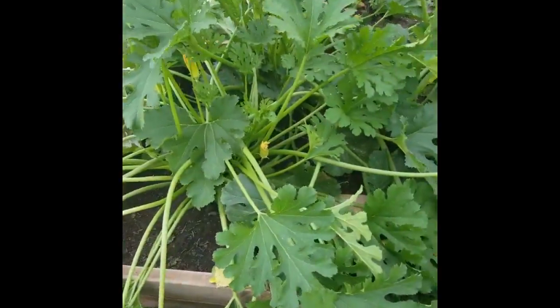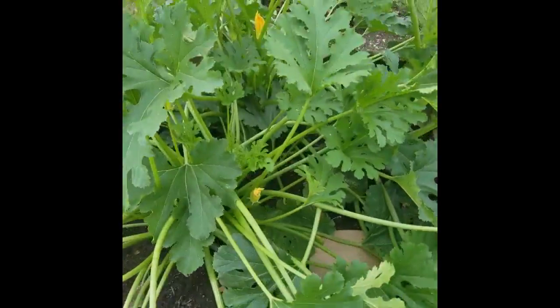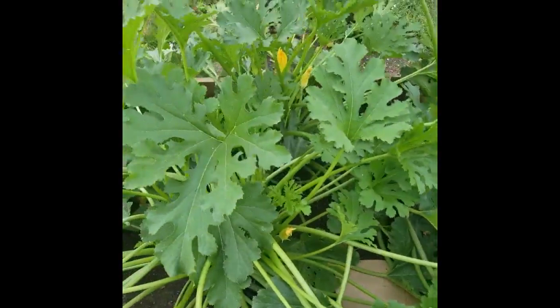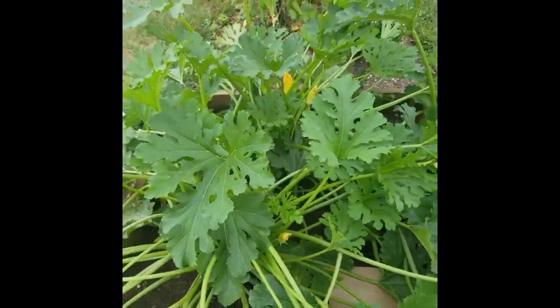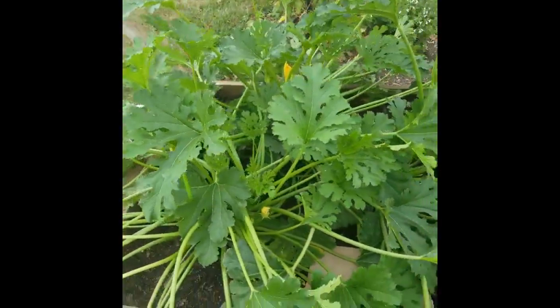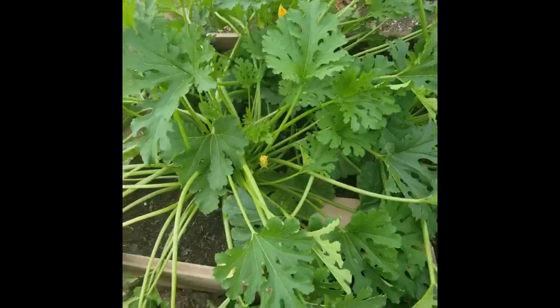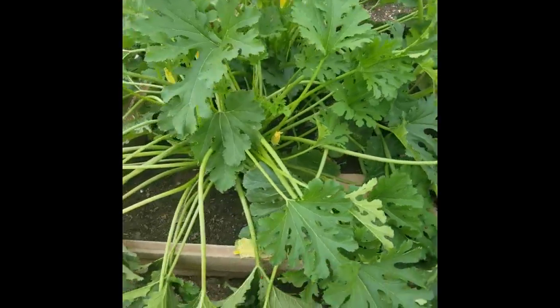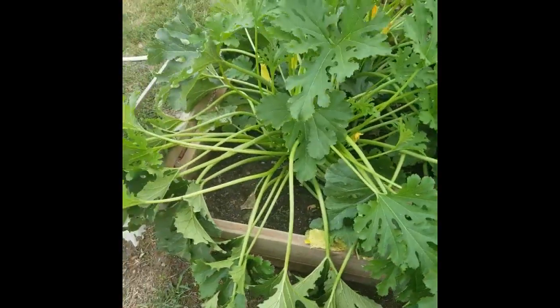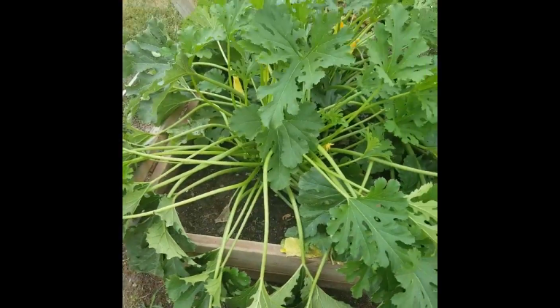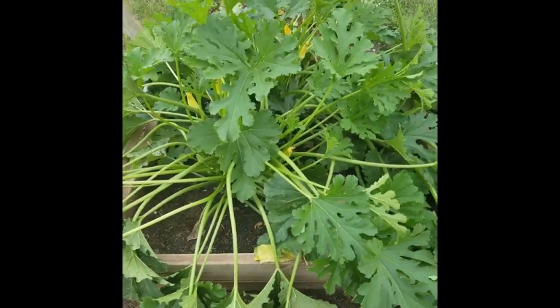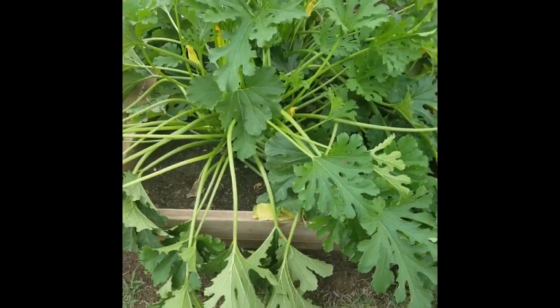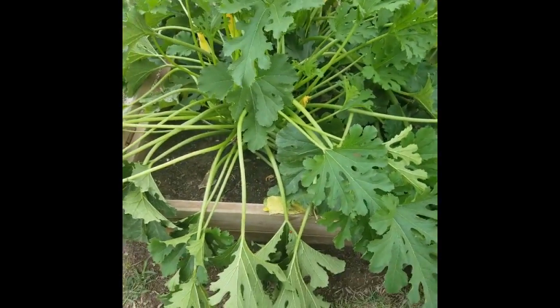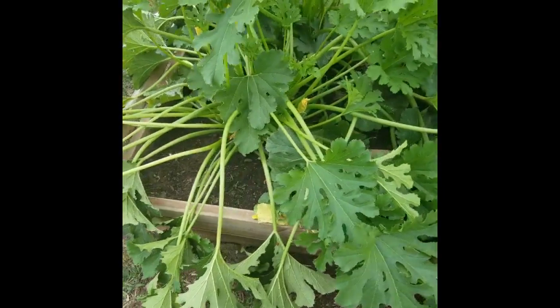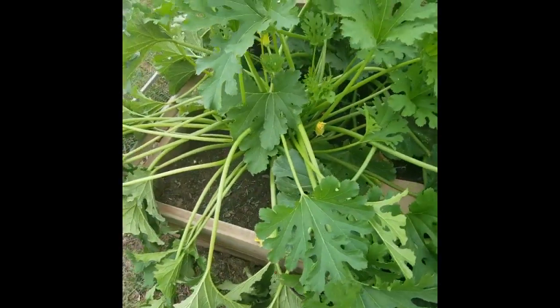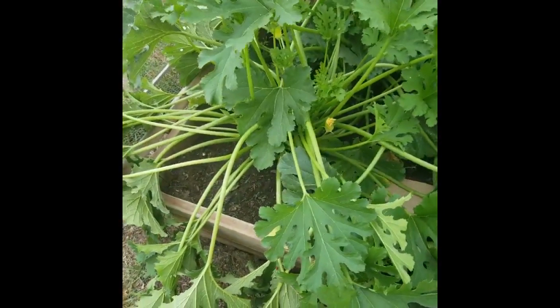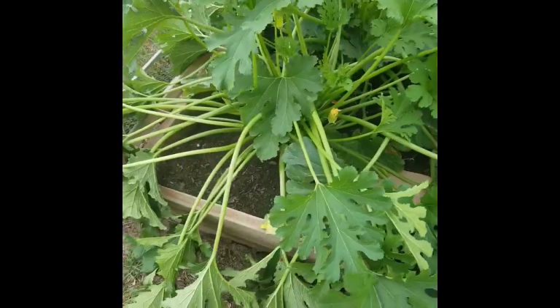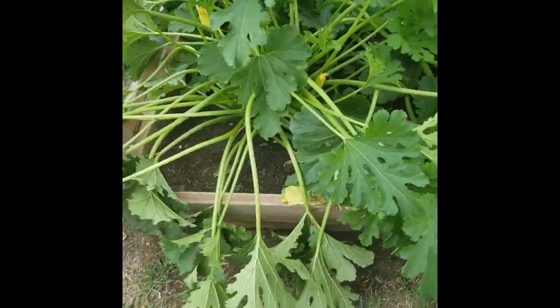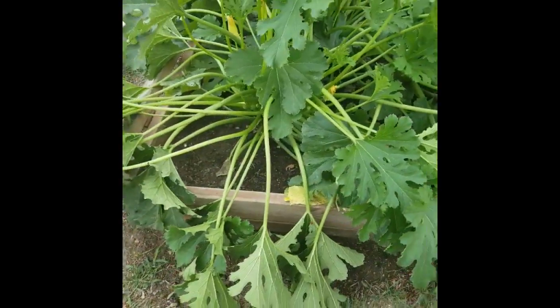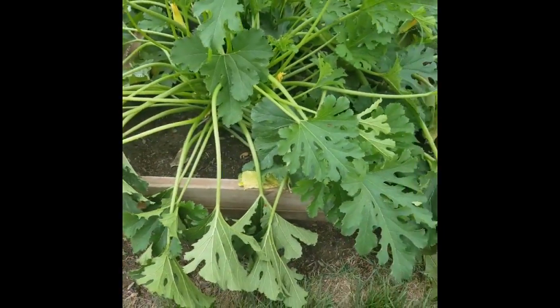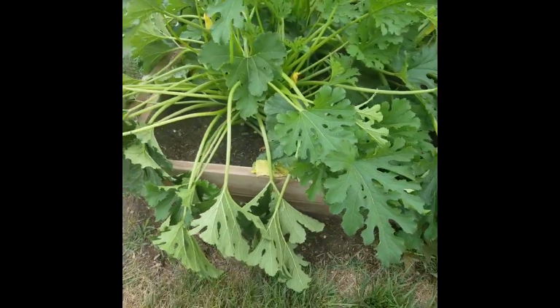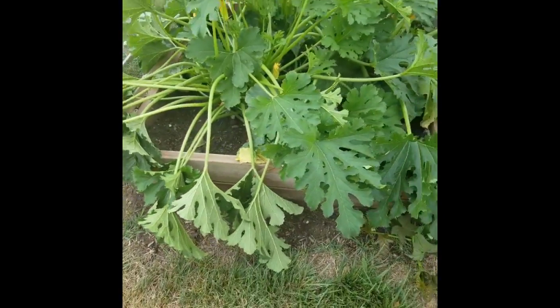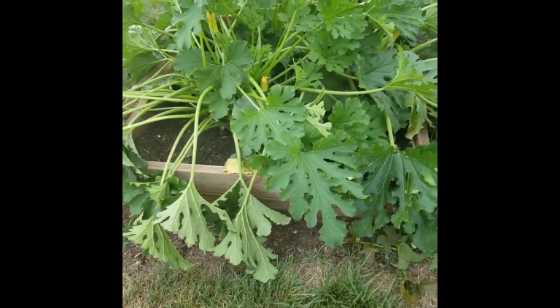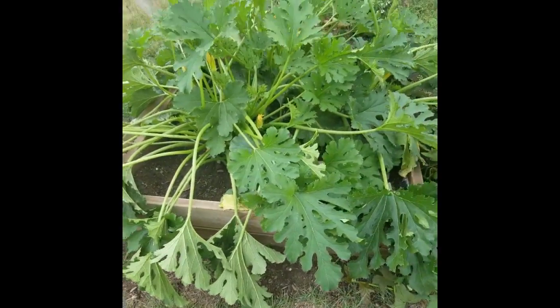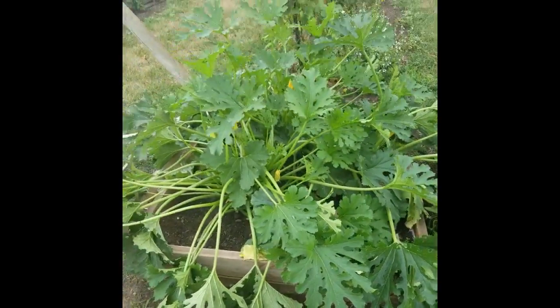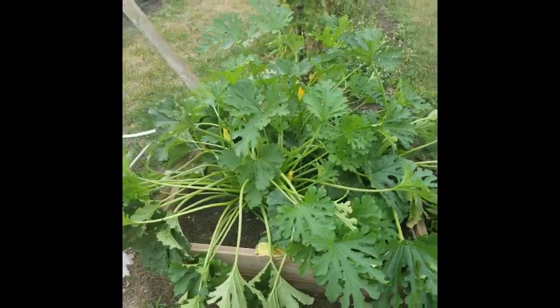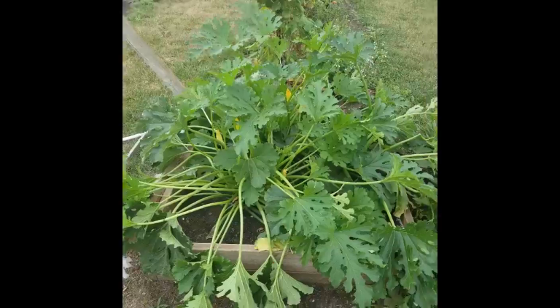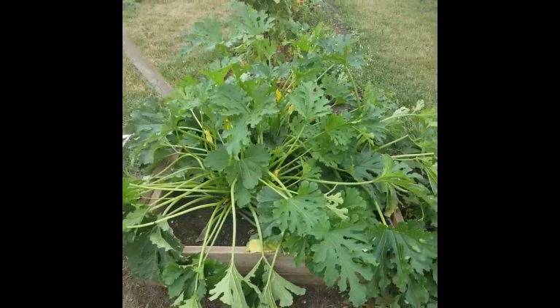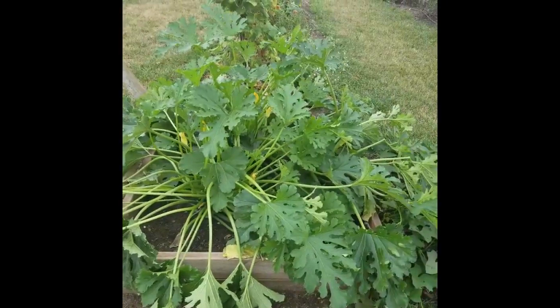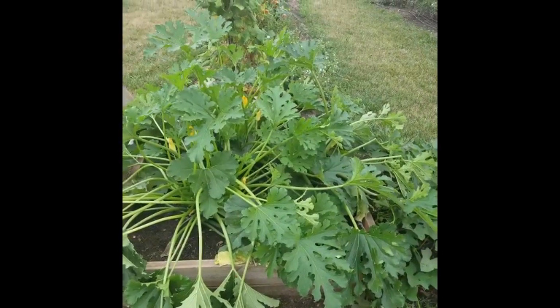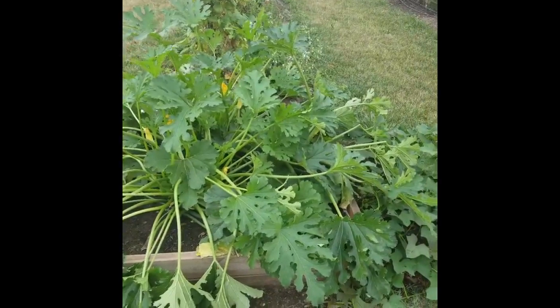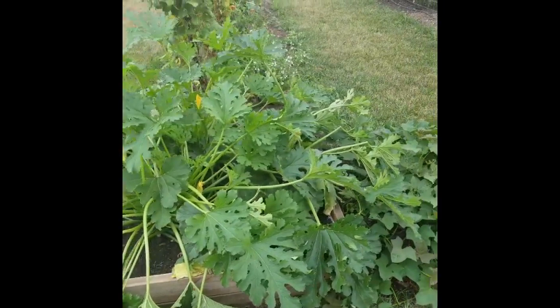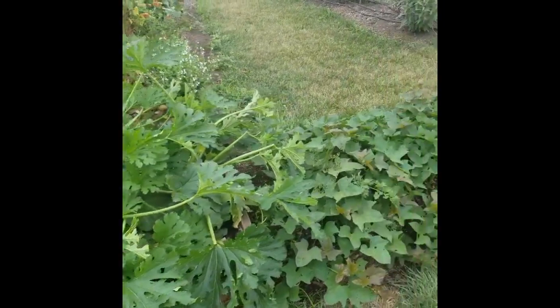The plant is huge. This is a four-by-four square box with two or maybe three plants in it, and it's gotten all outside the box so they just leave it open now.